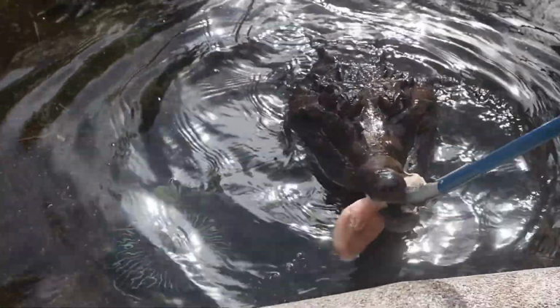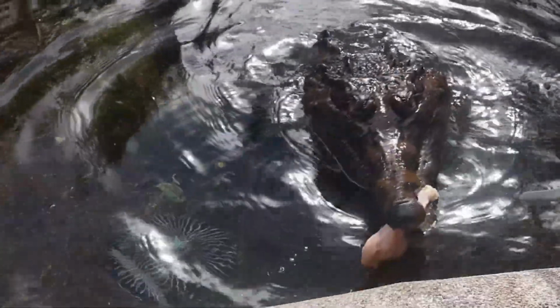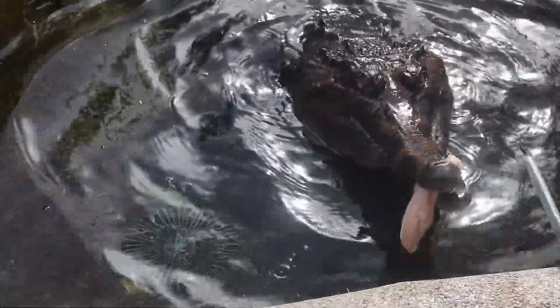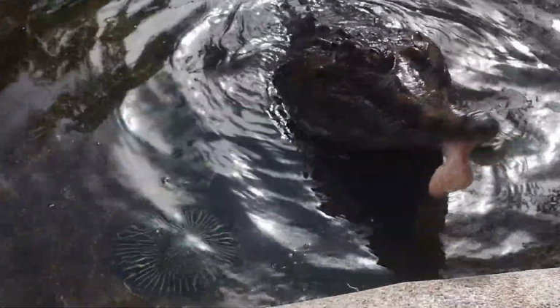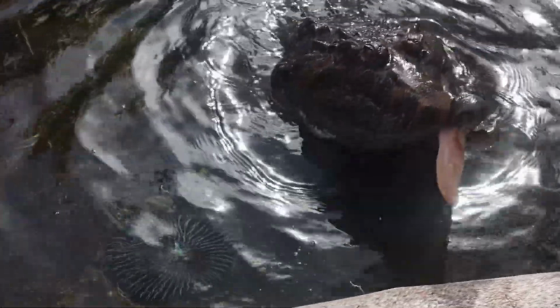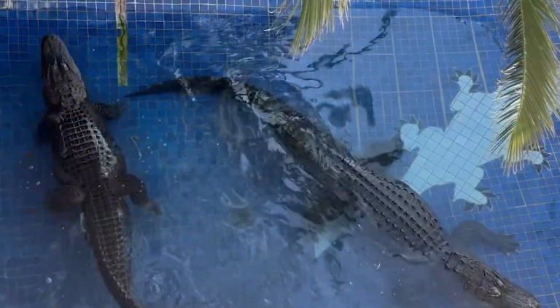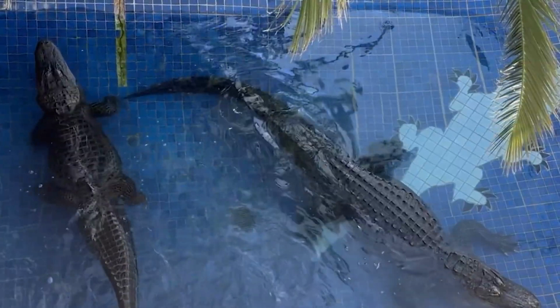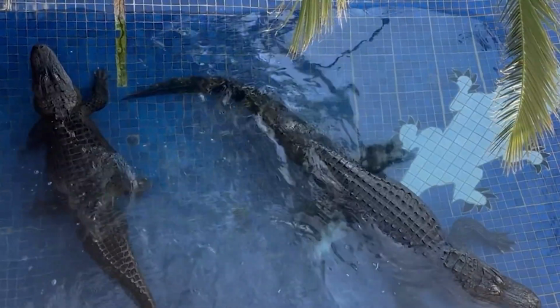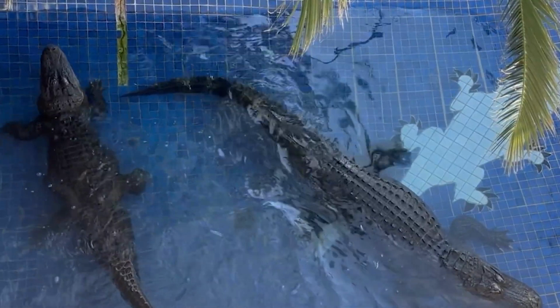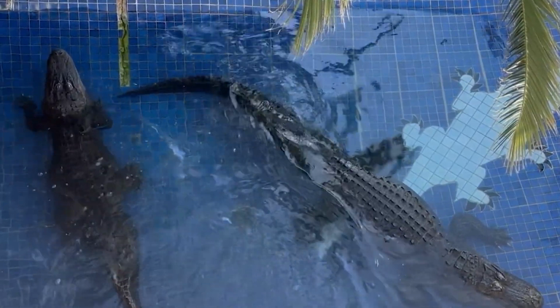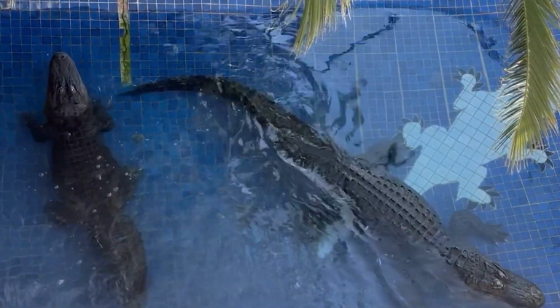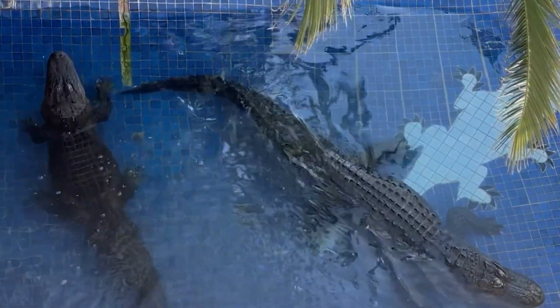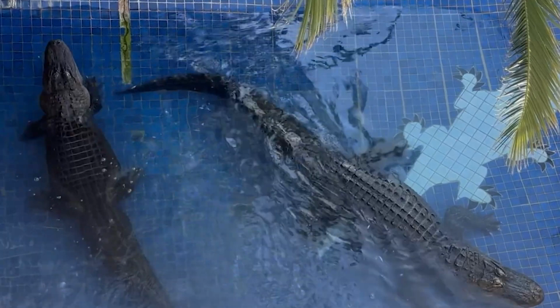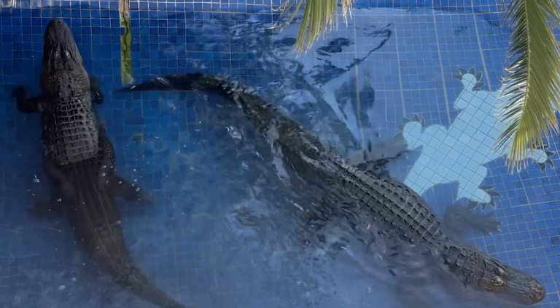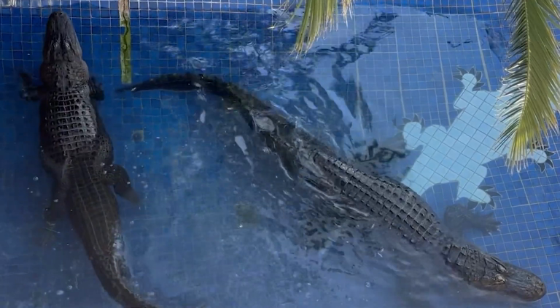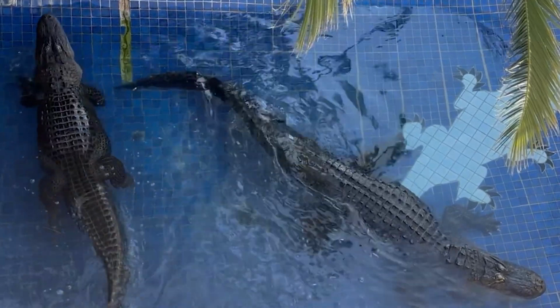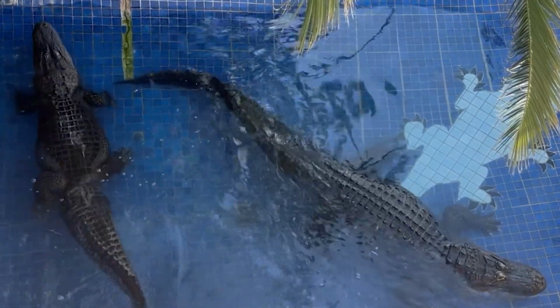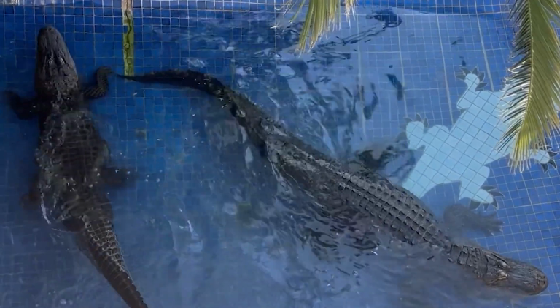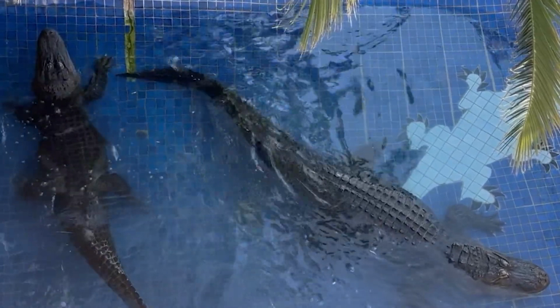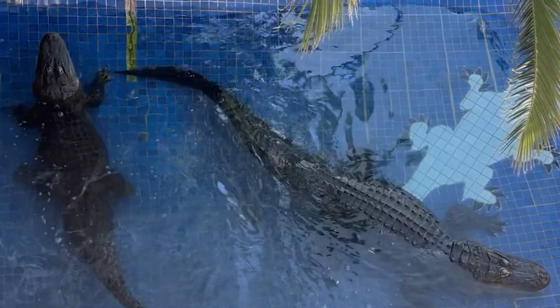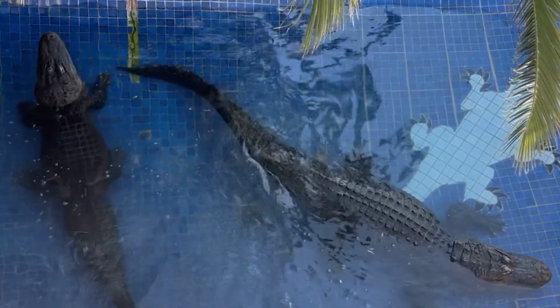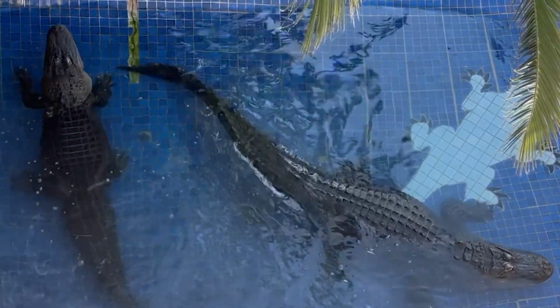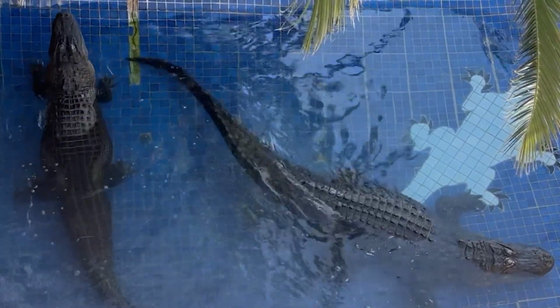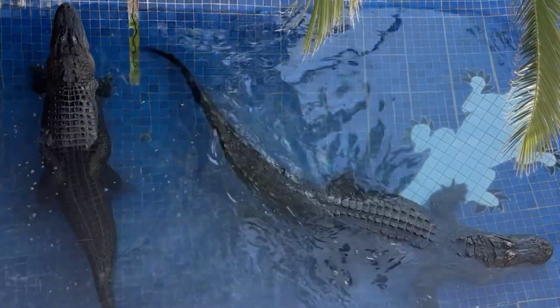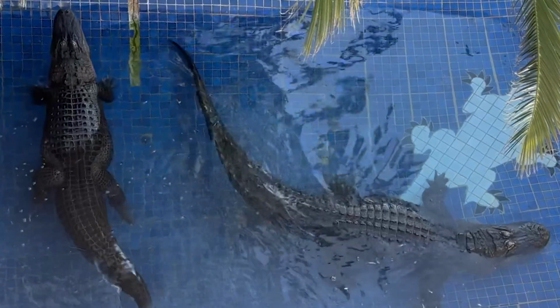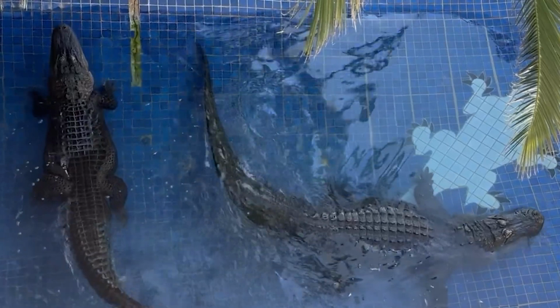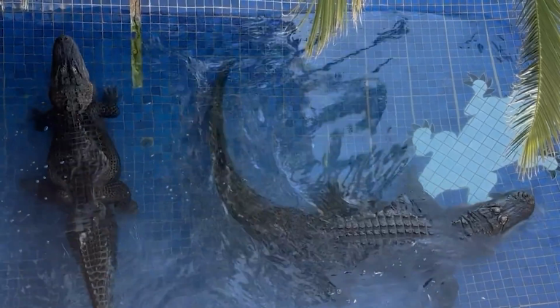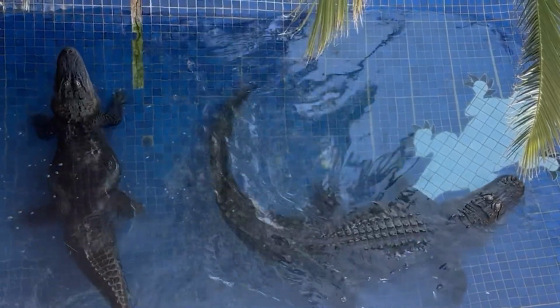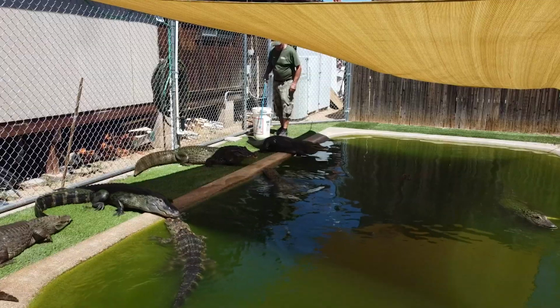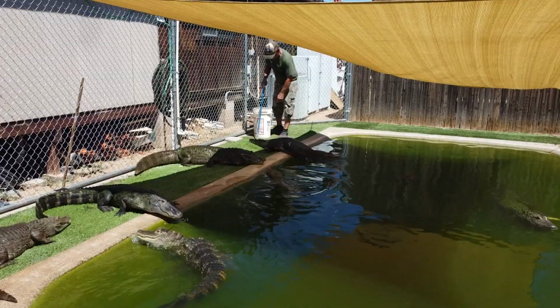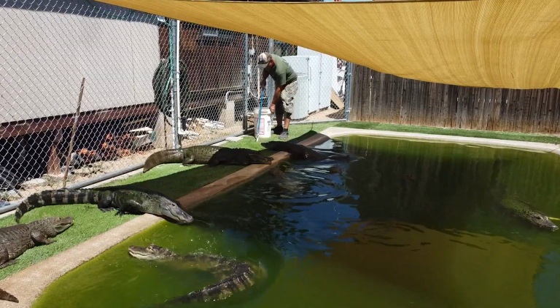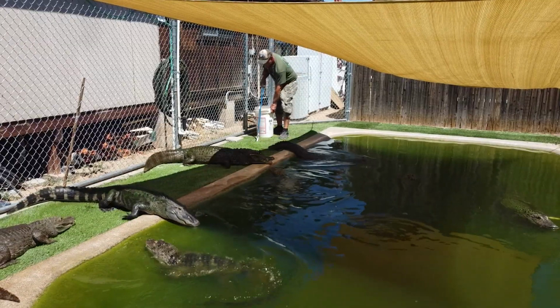For well over a decade, PHS has been a repository for crocodilians that were formerly pets. Through our cooperation with federal and state wildlife authorities, our sanctuary has become a trusted place for these animals to go.